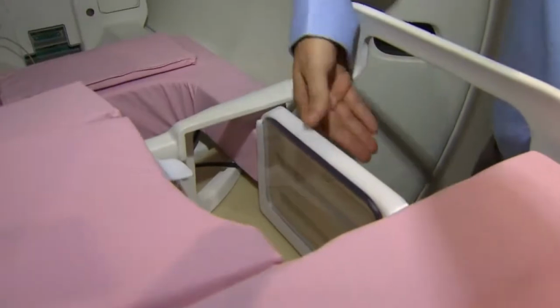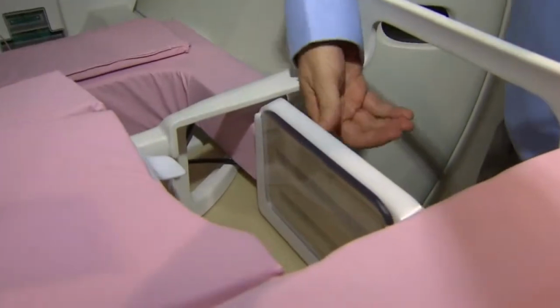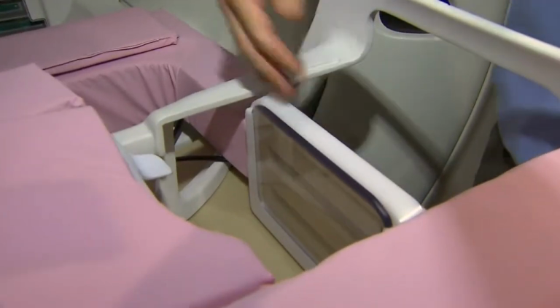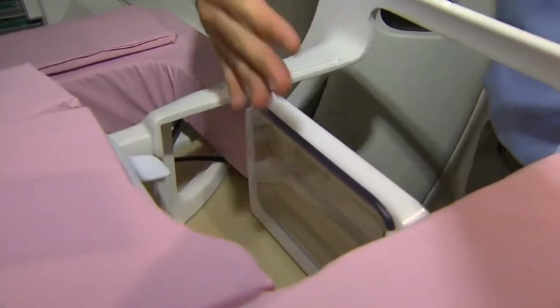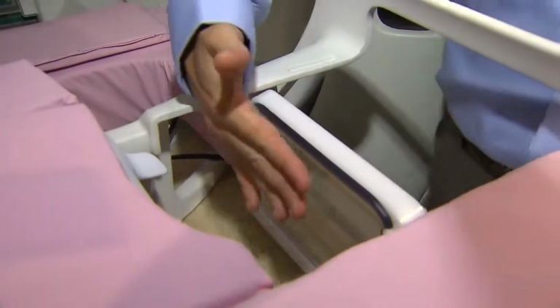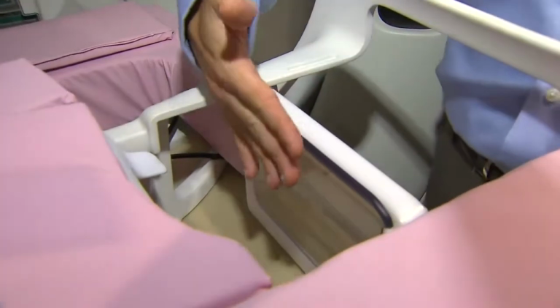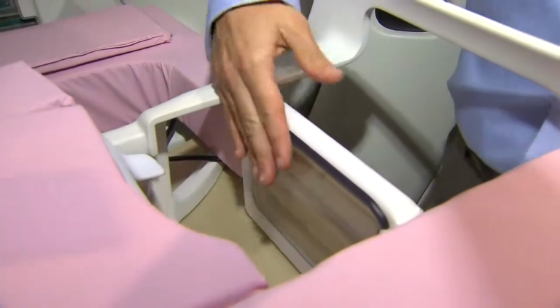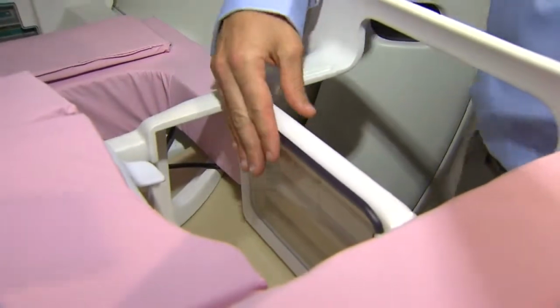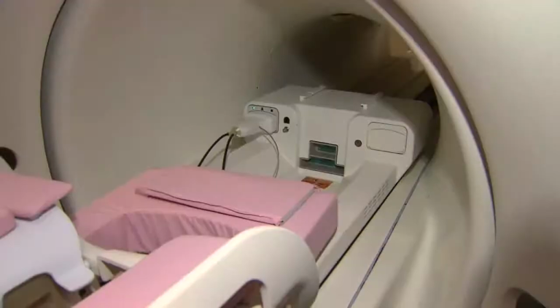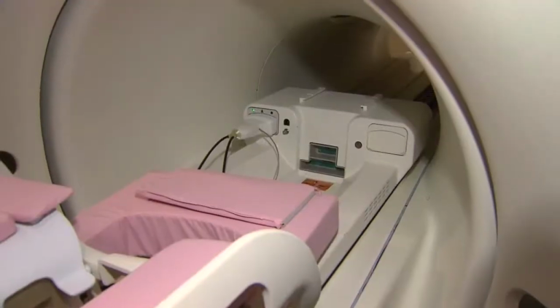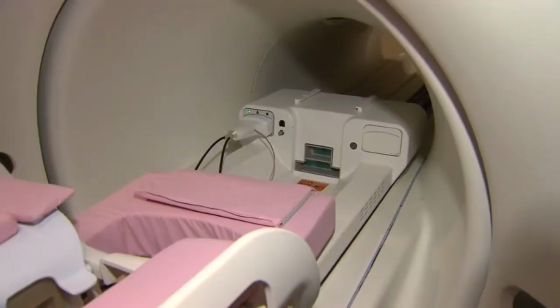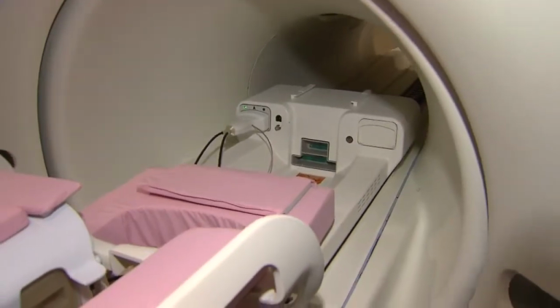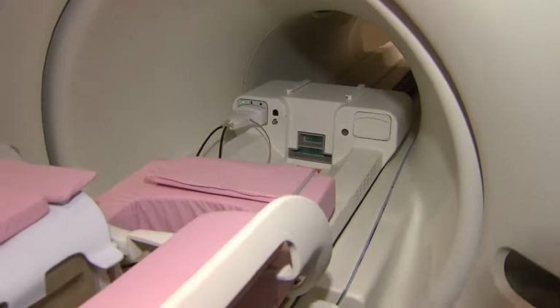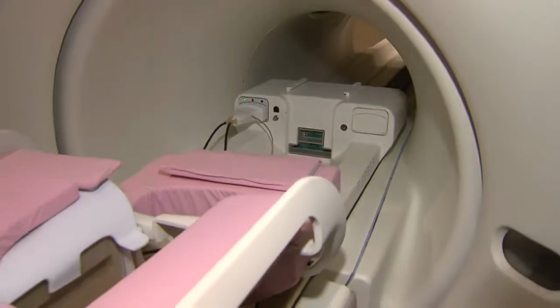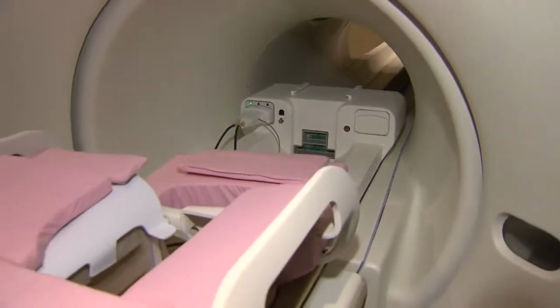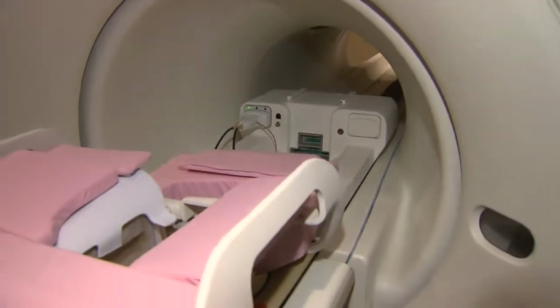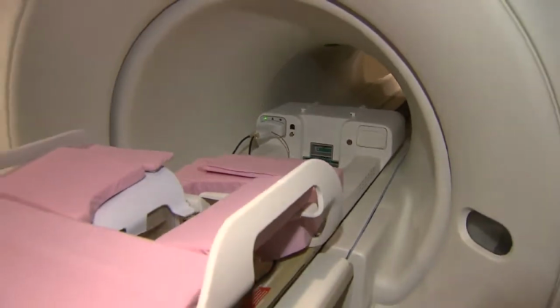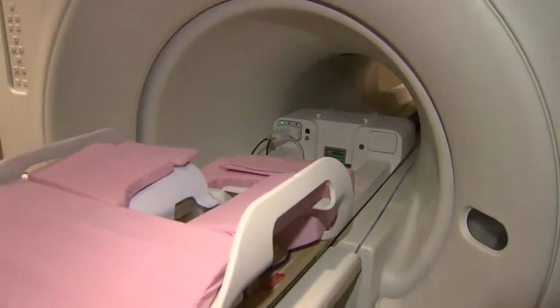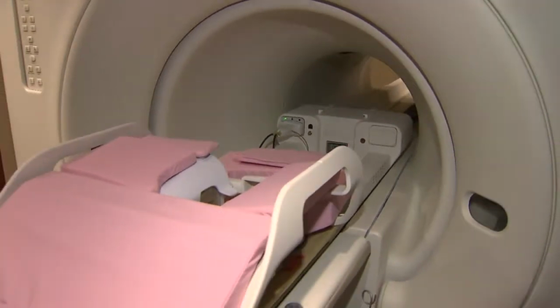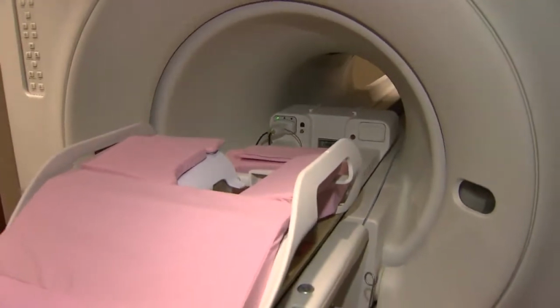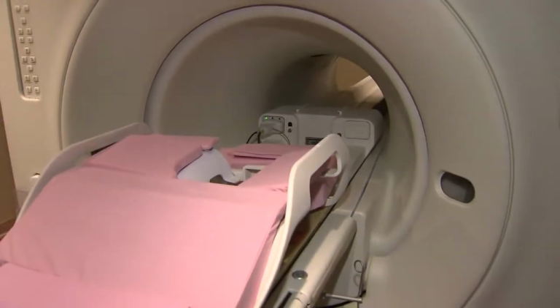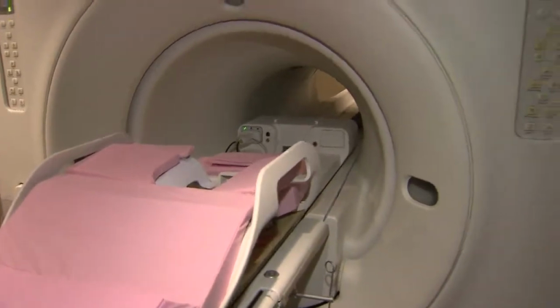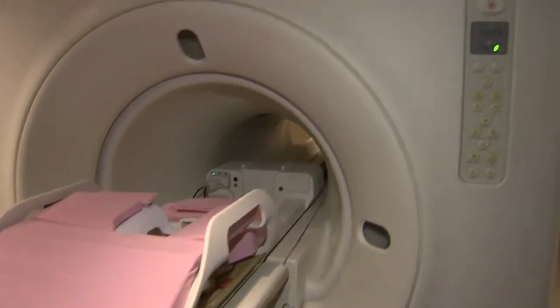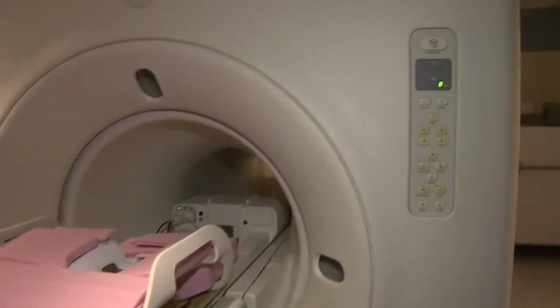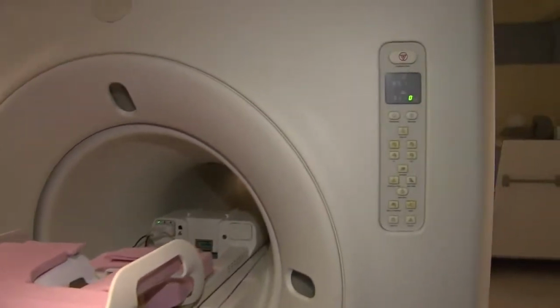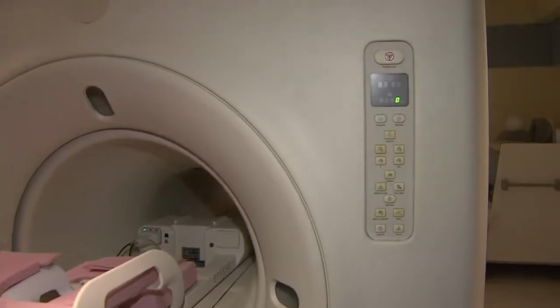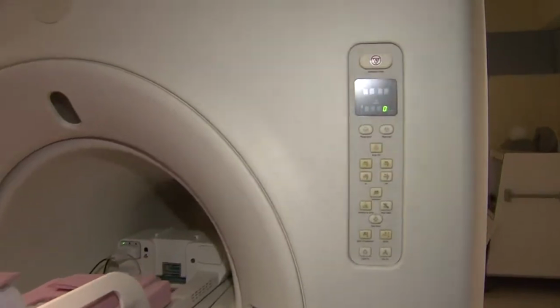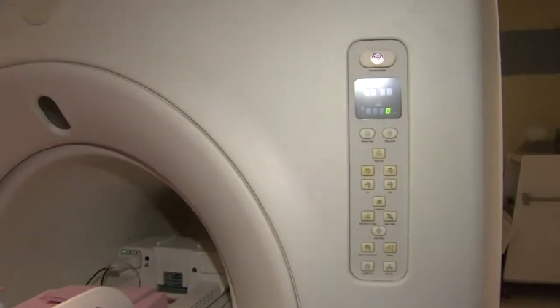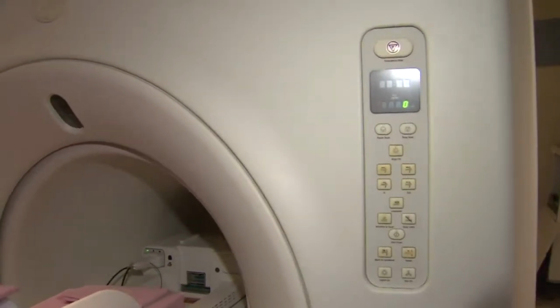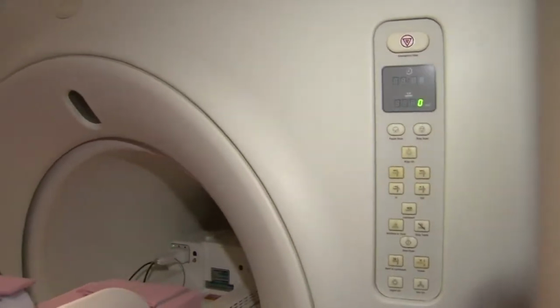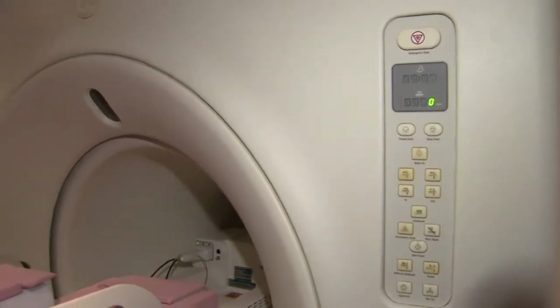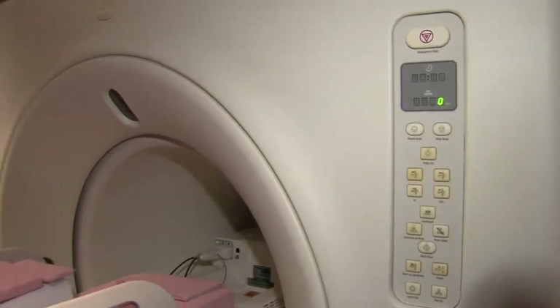It's called a metabolic MRI breast cancer scanner. In a nutshell, it will help doctors tailor chemotherapy treatment for each individual patient. A multi-million dollar machine called a polarizer creates a serum for the injection.